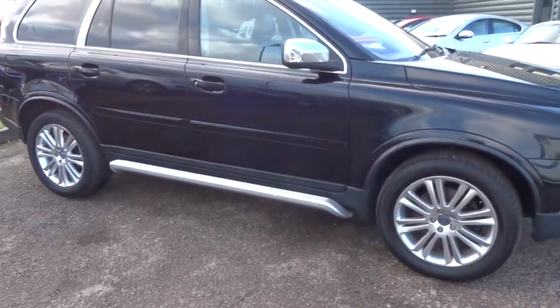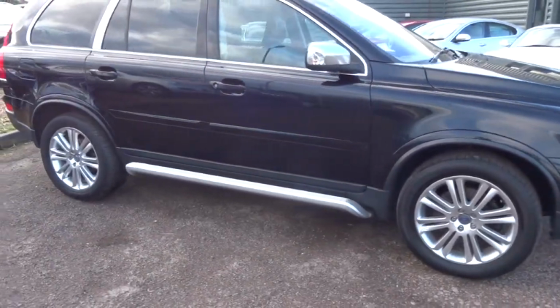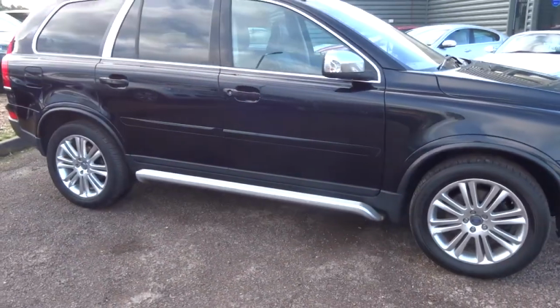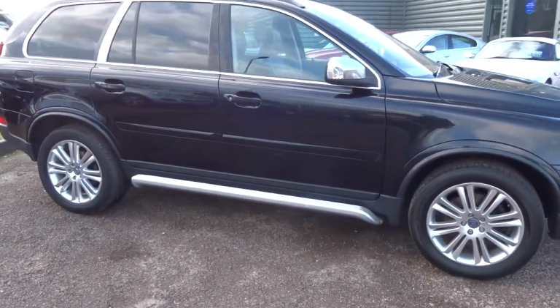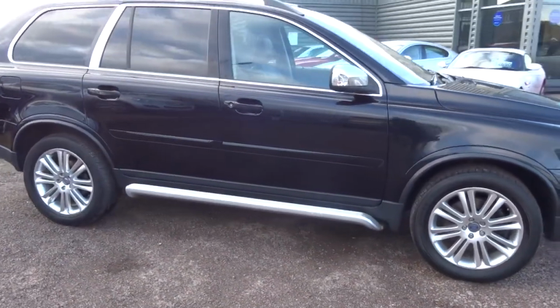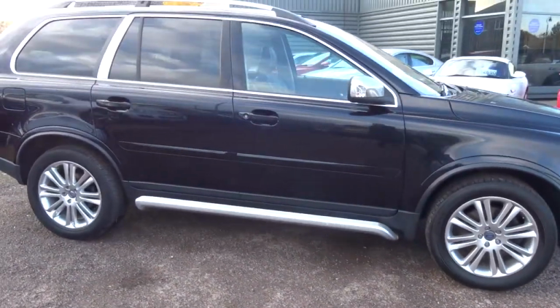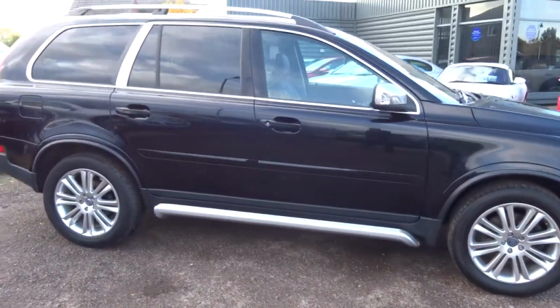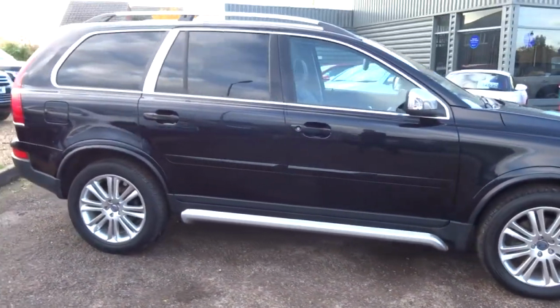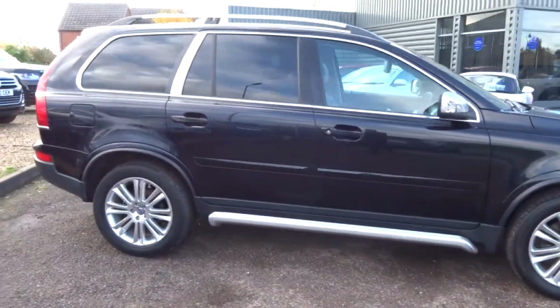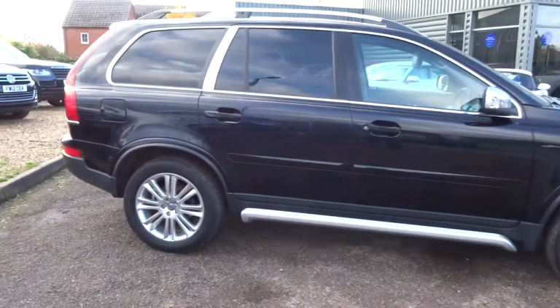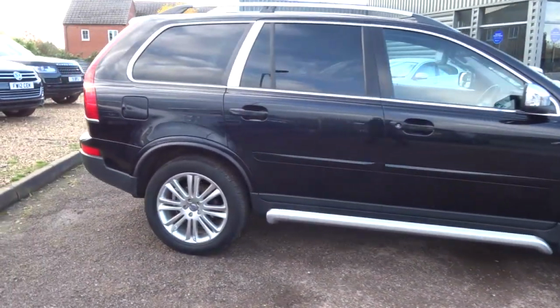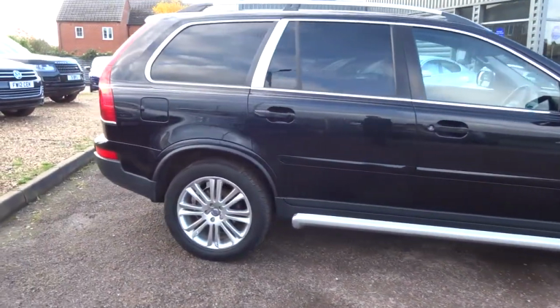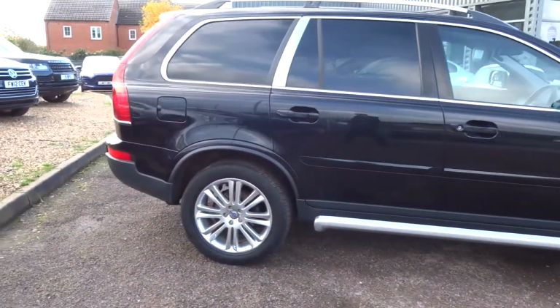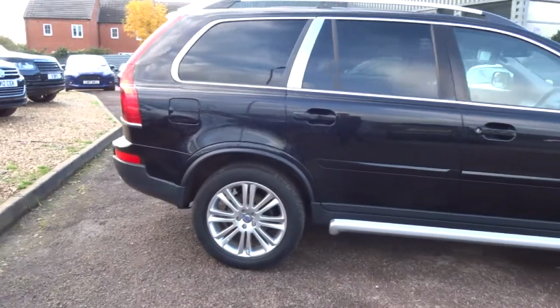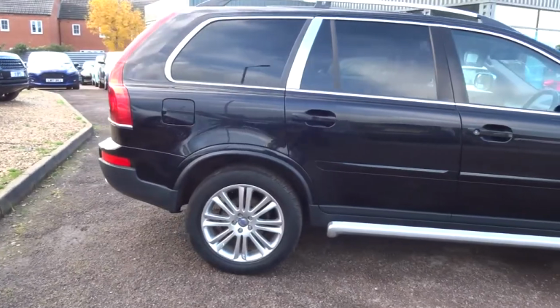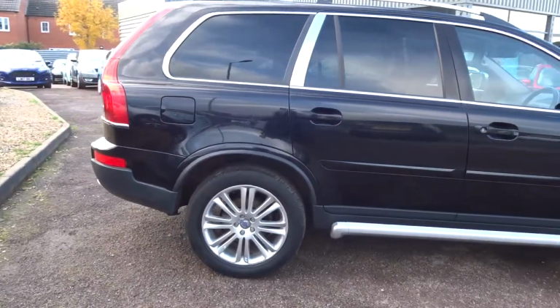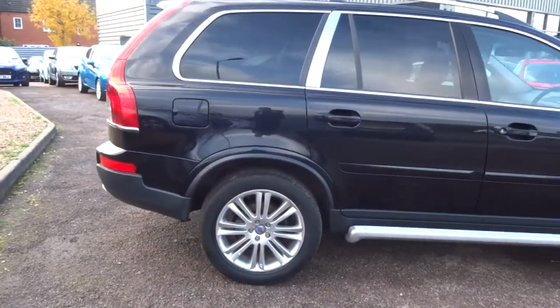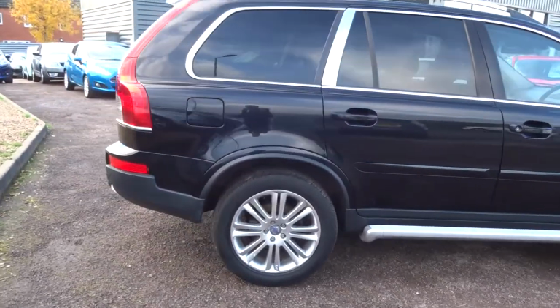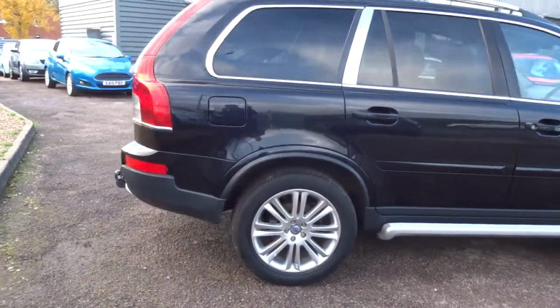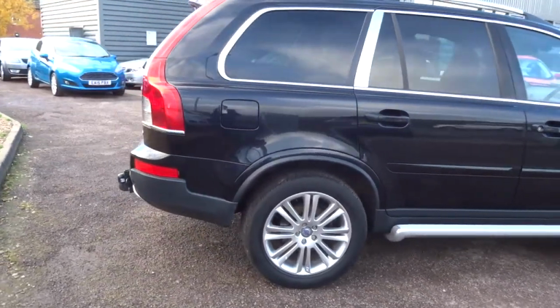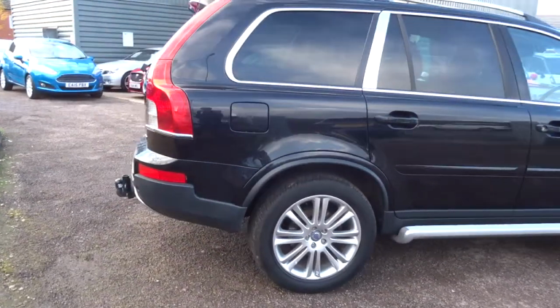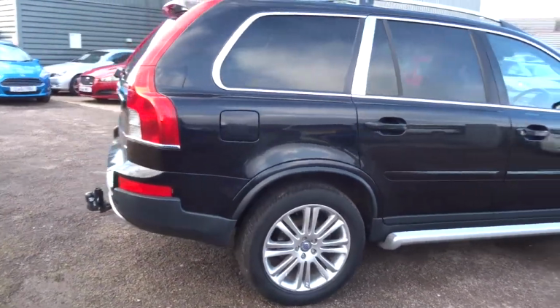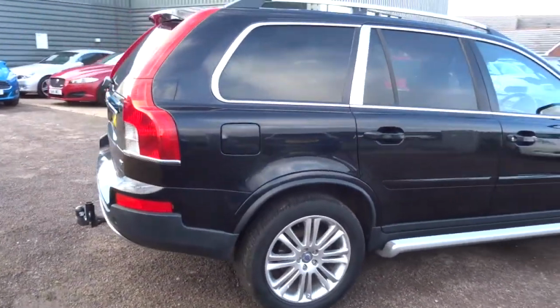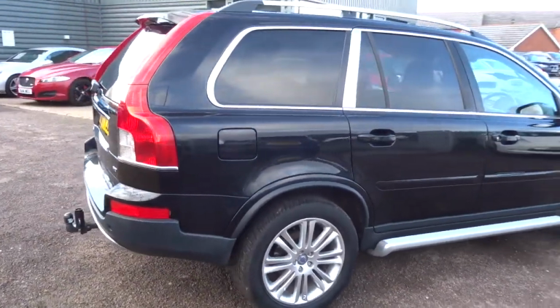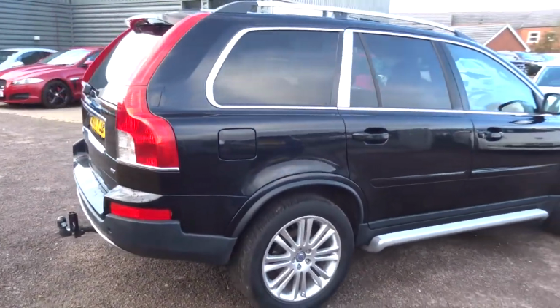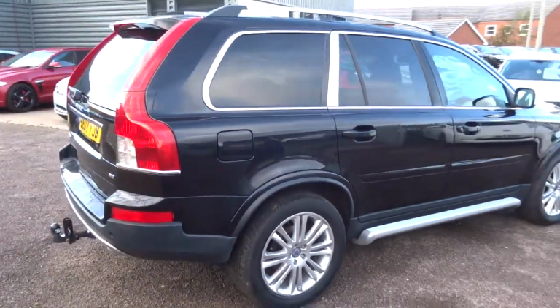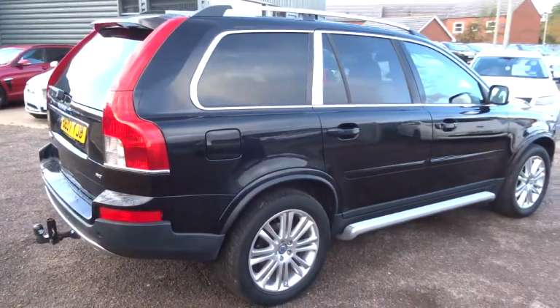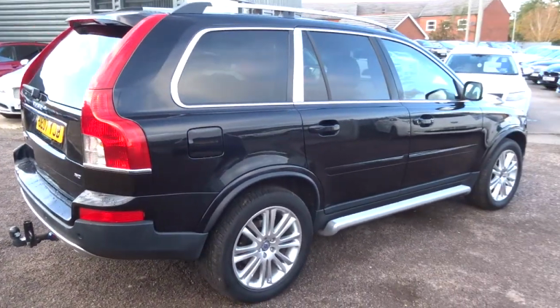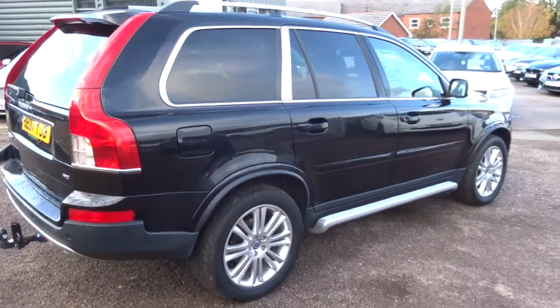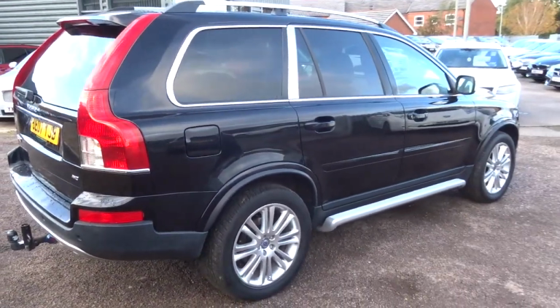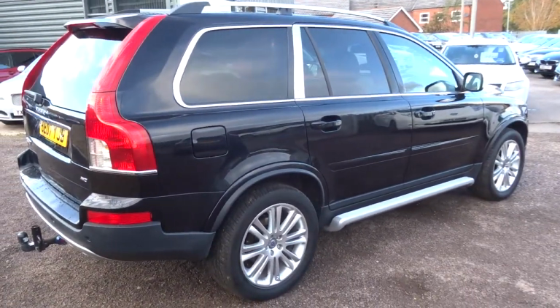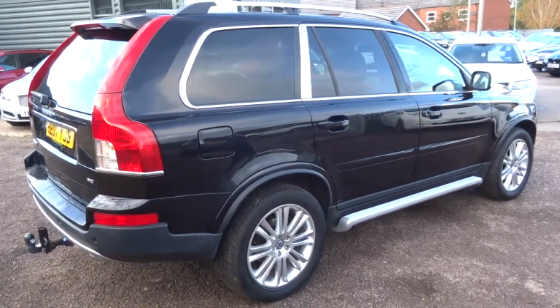It's done over 145,000 miles, however after driving this car and inspecting this car I can honestly say it is in lovely condition.